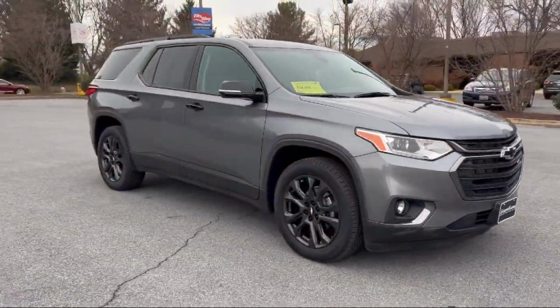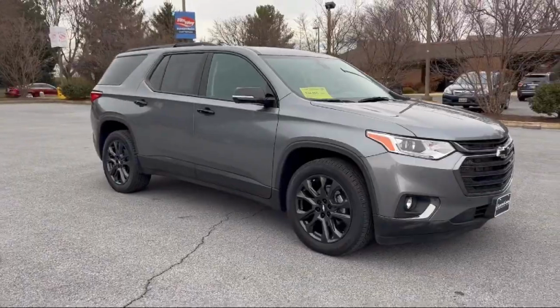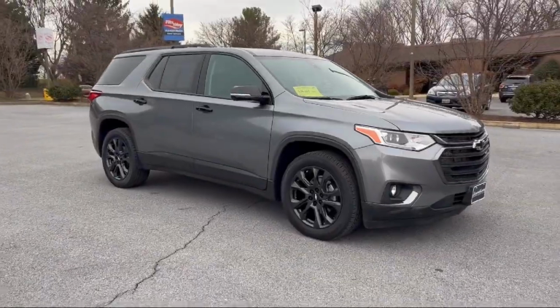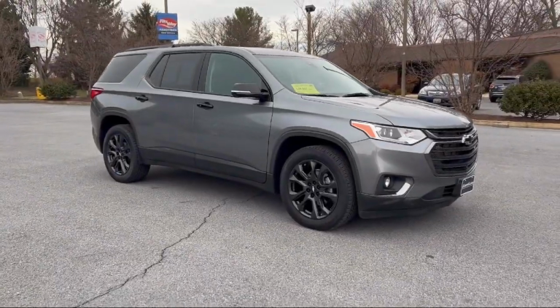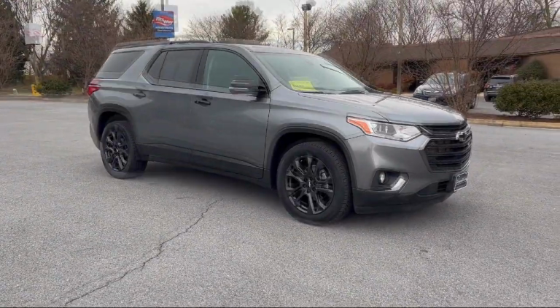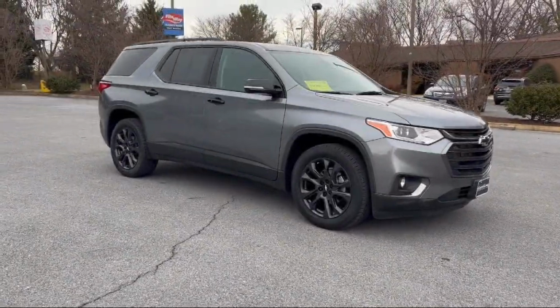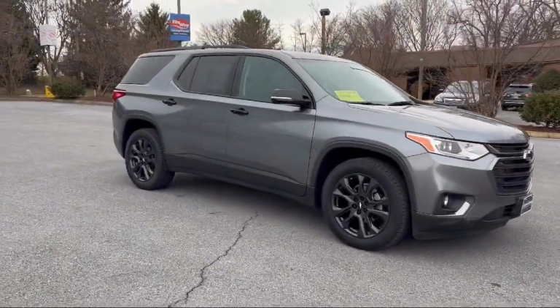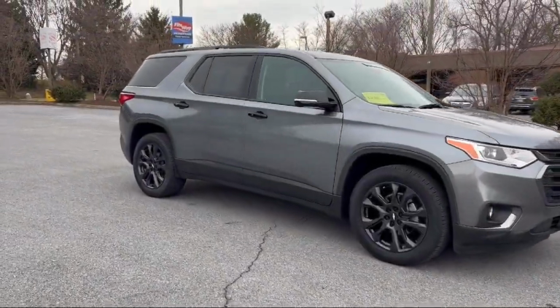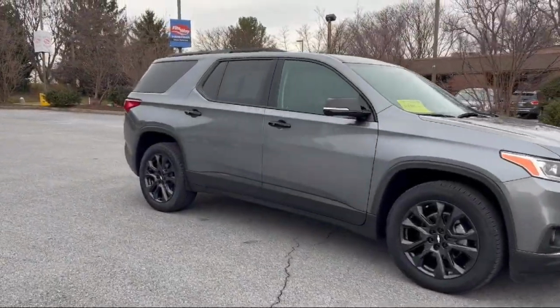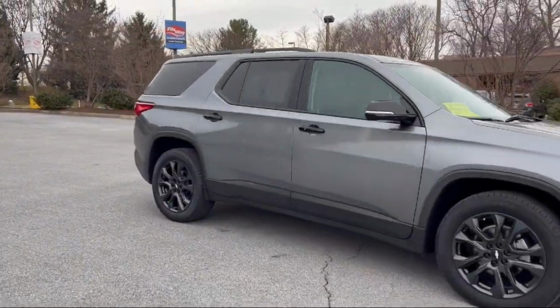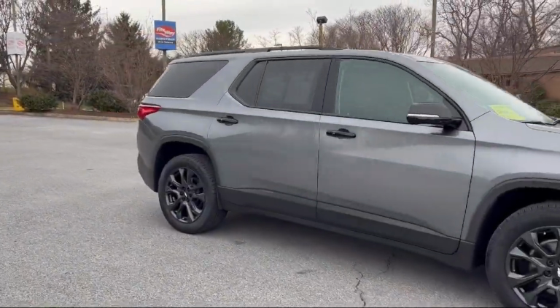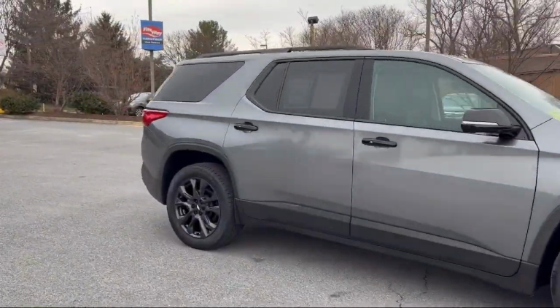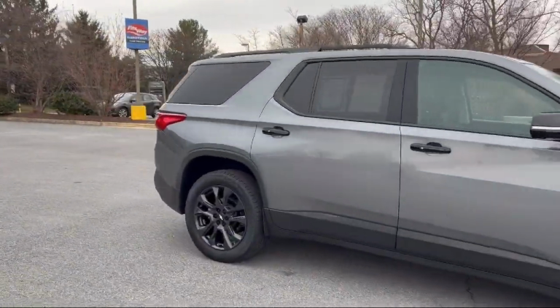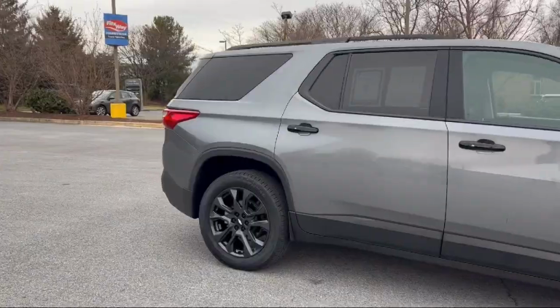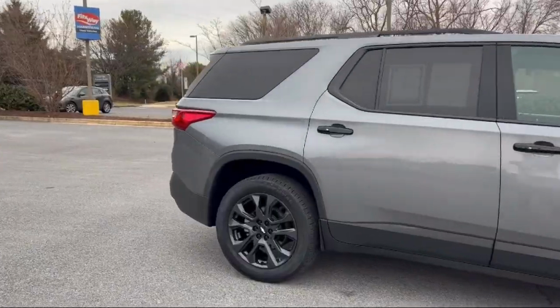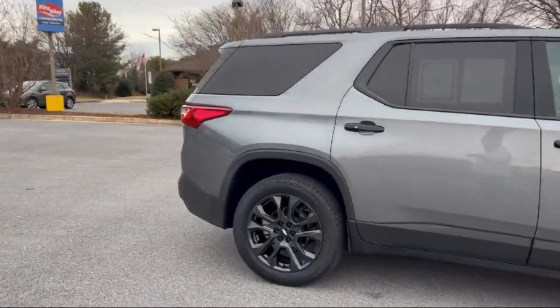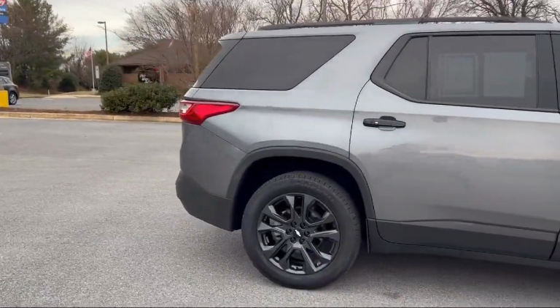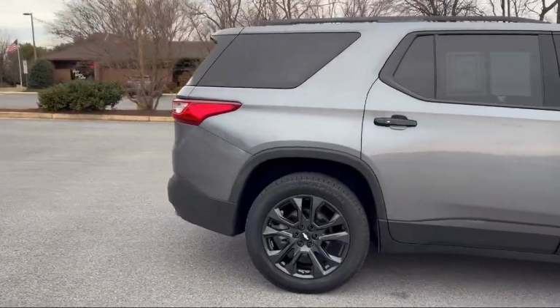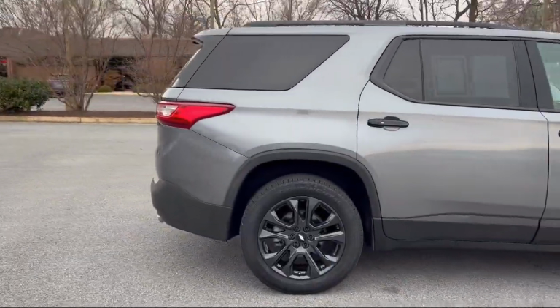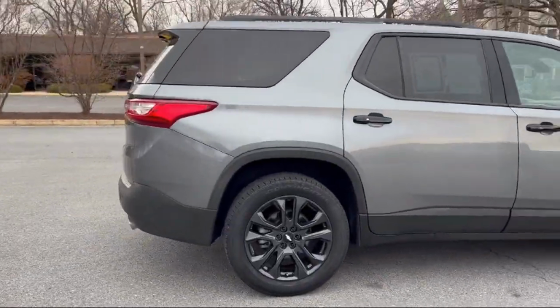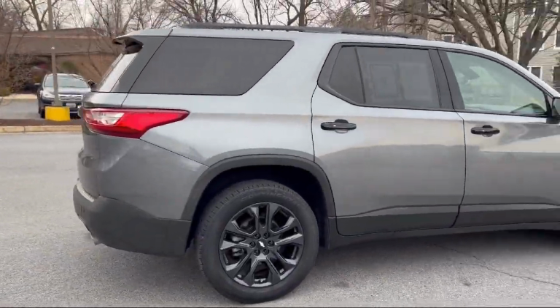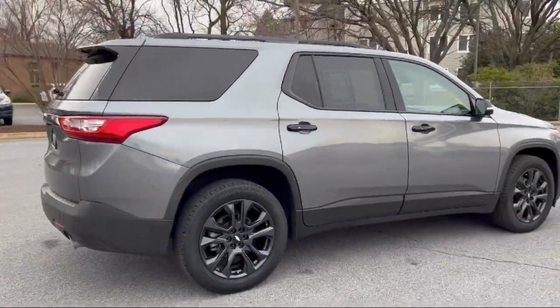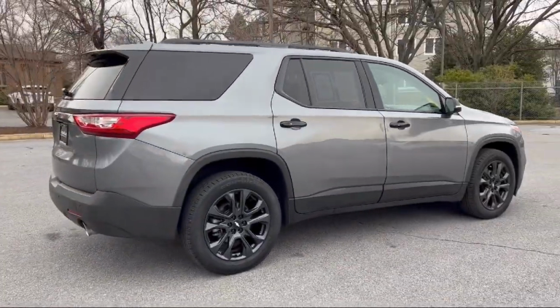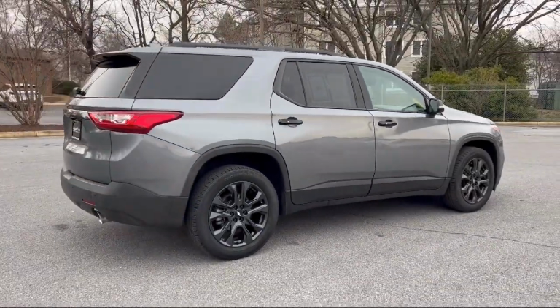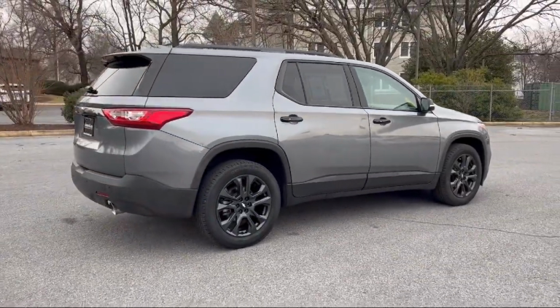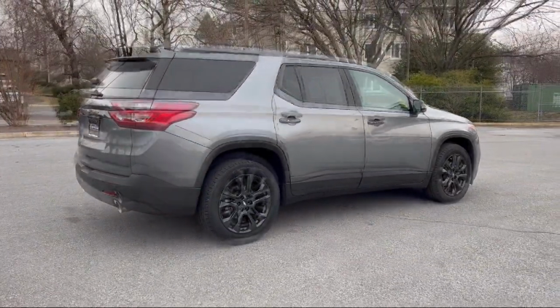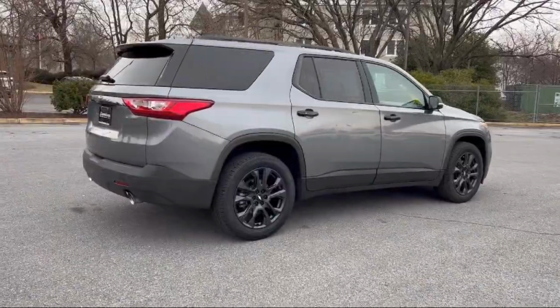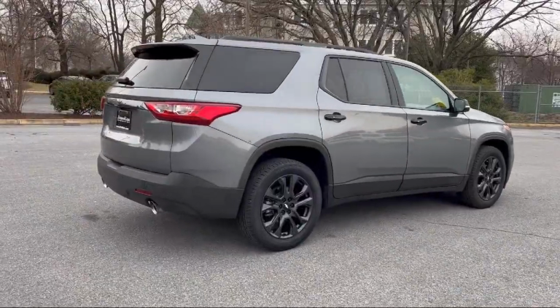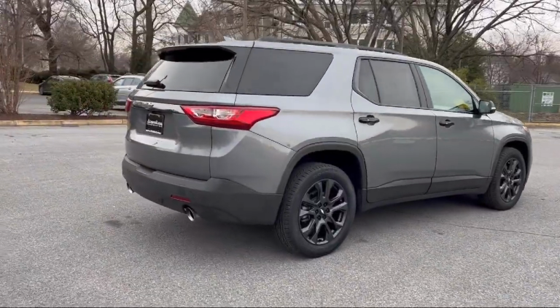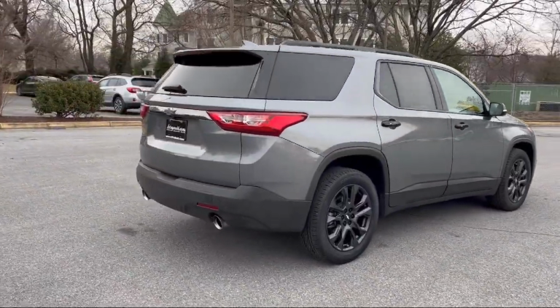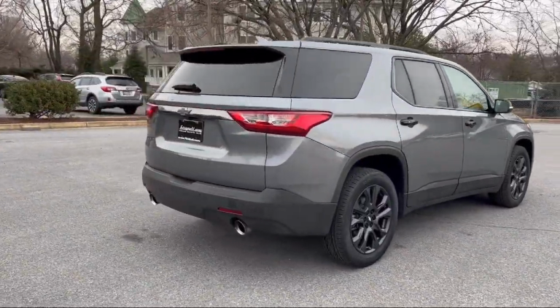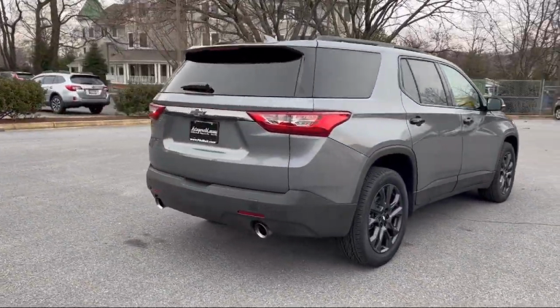It comes equipped with Power Side Mirror Adjustments, Wireless Bluetooth Data Link, Power Door Locks Anti-Lockout, Automatic Emergency Front Braking, Rear Spoiler, and Ventilated Disc Front Brakes.